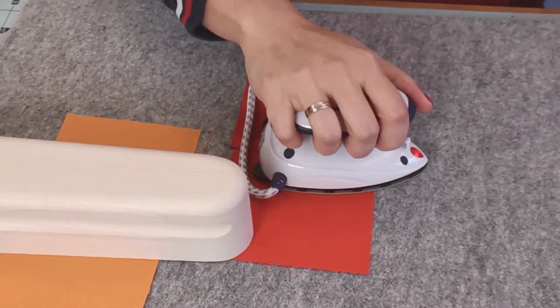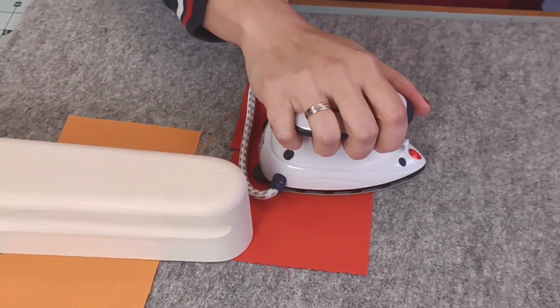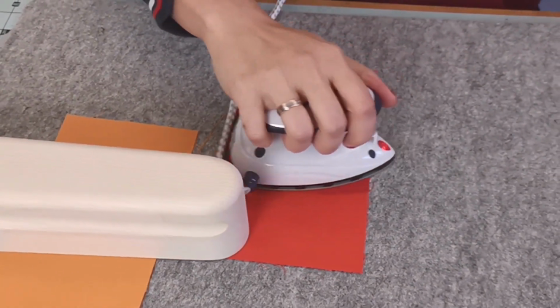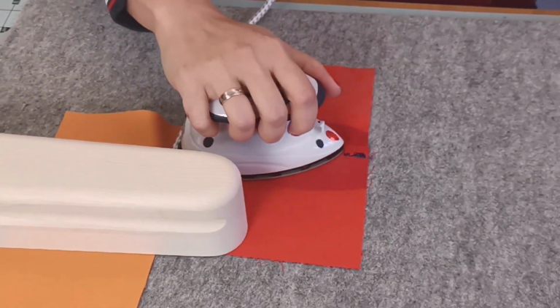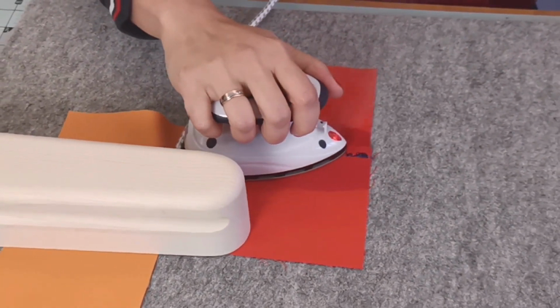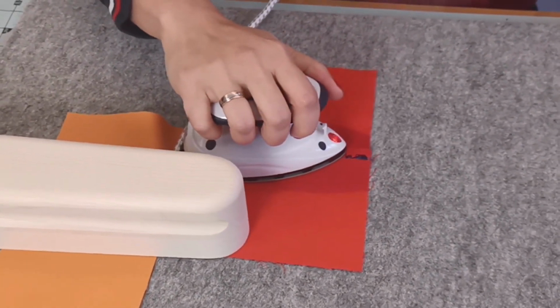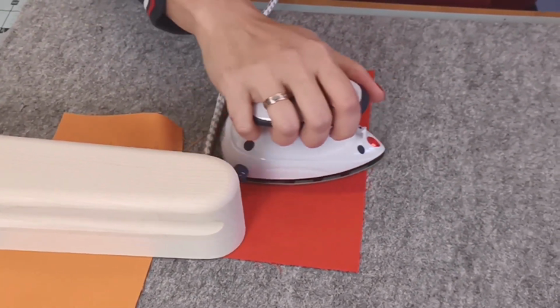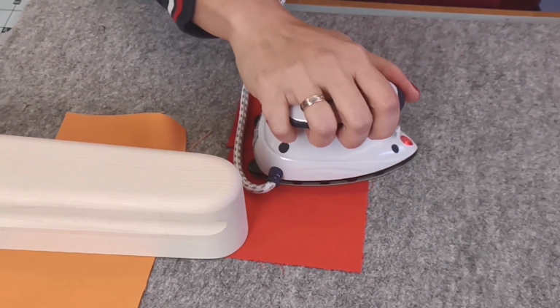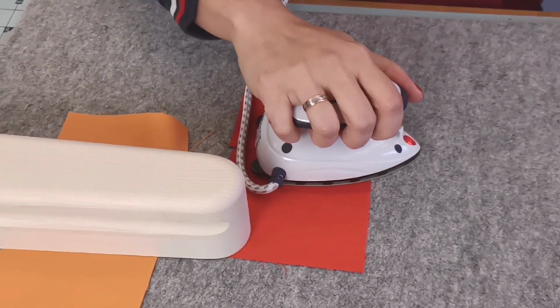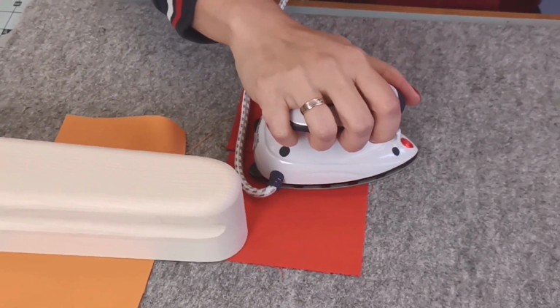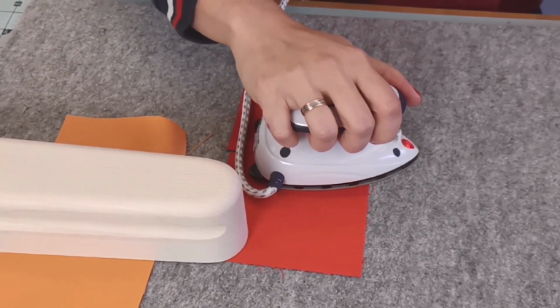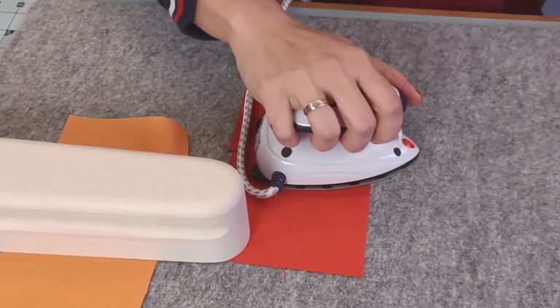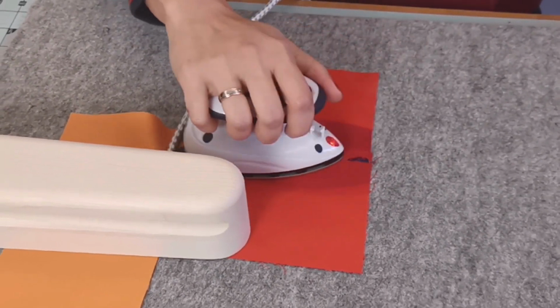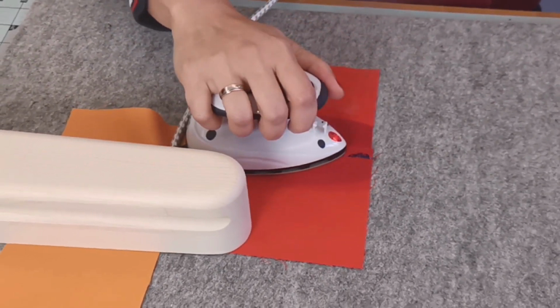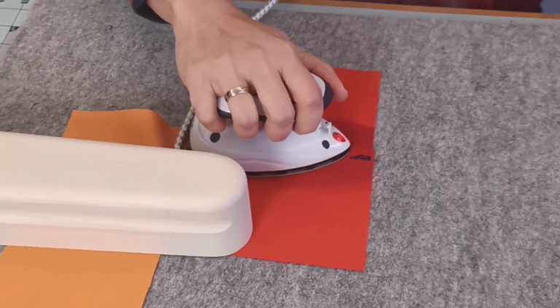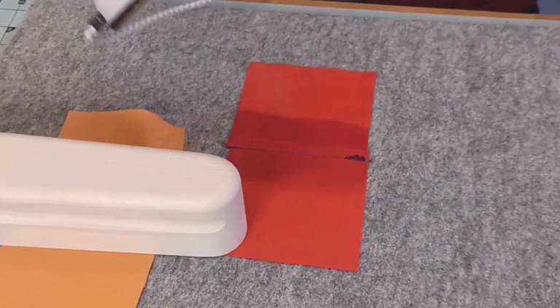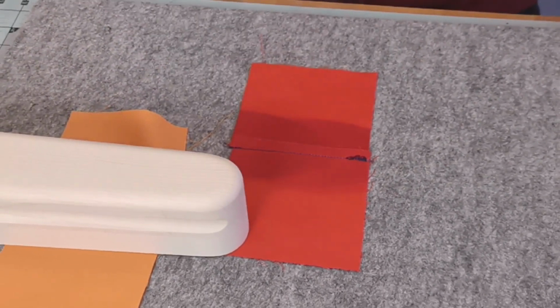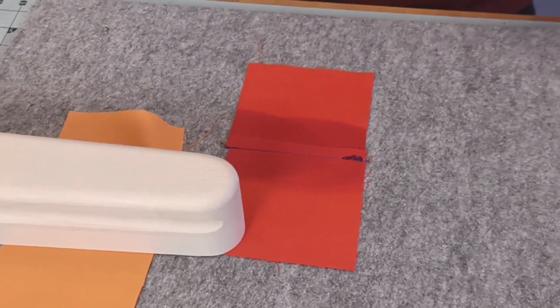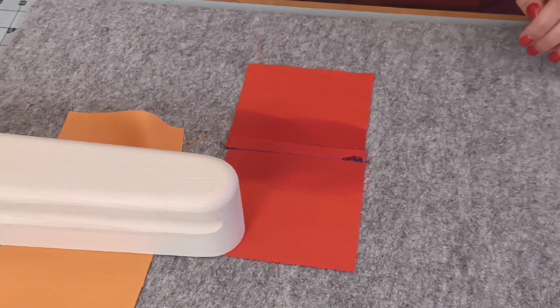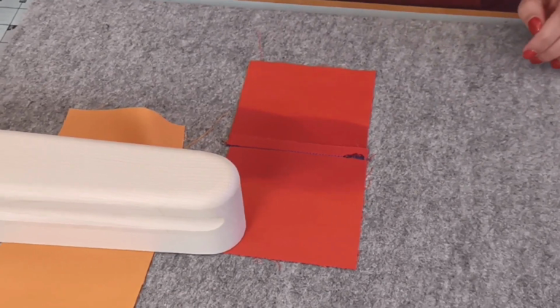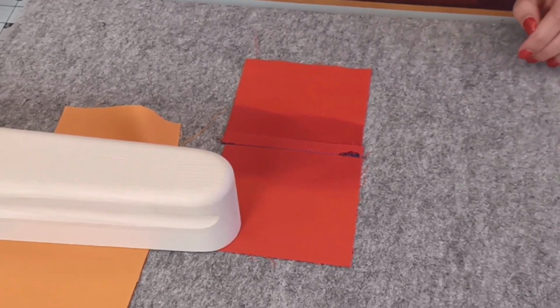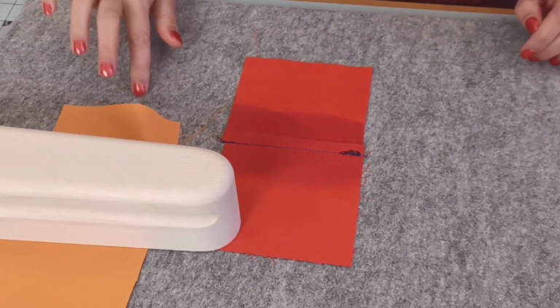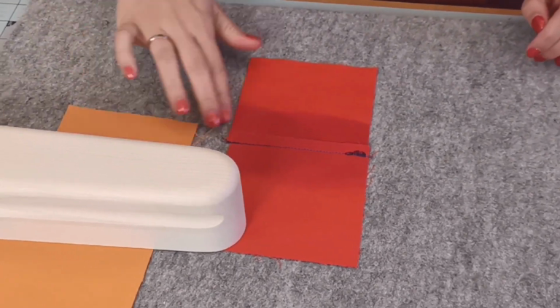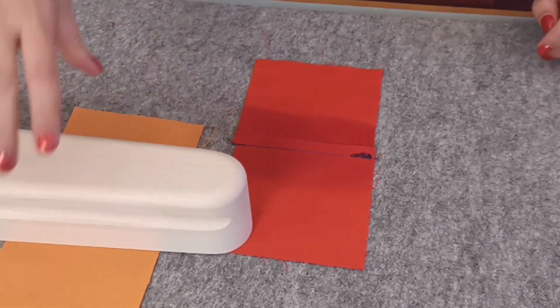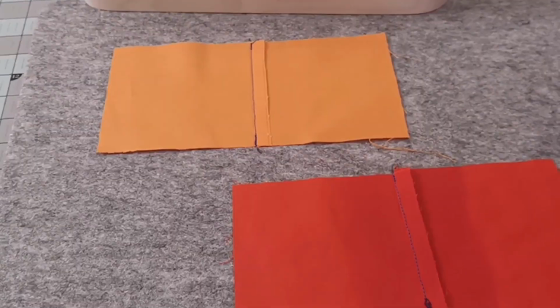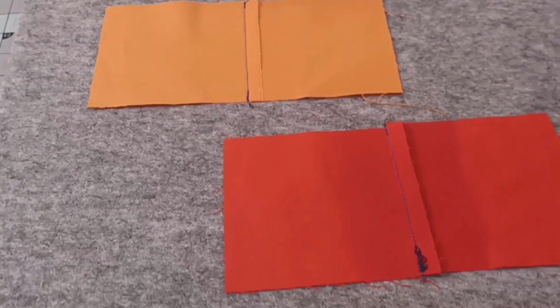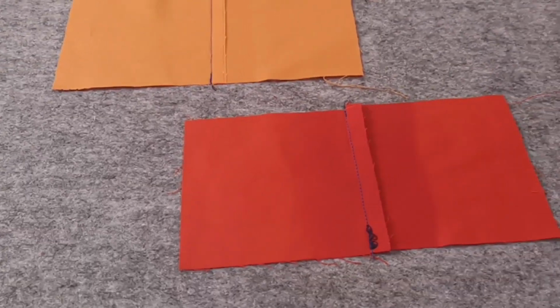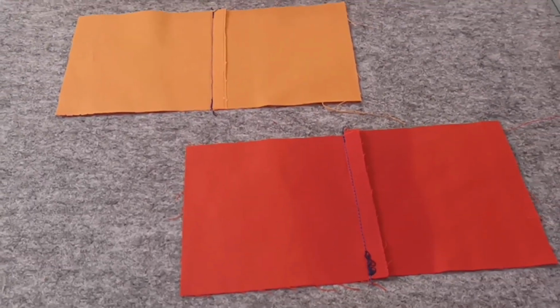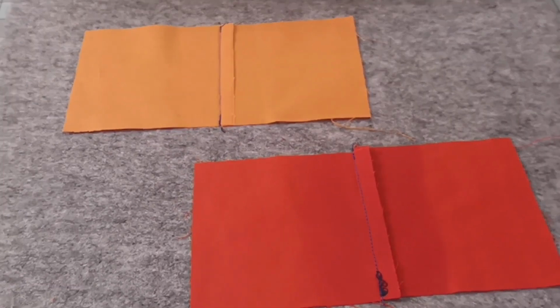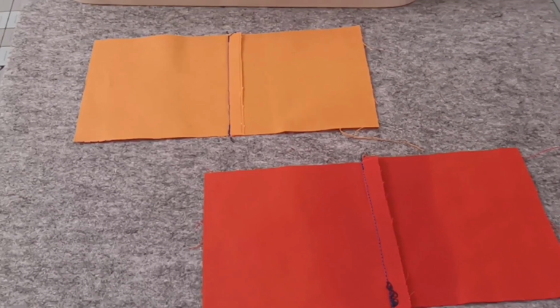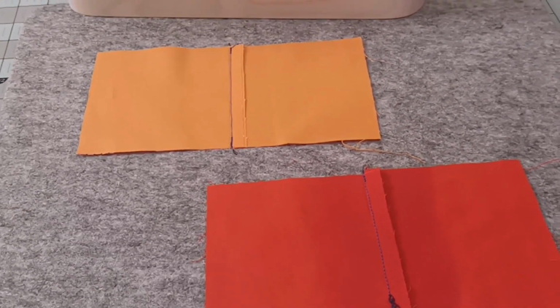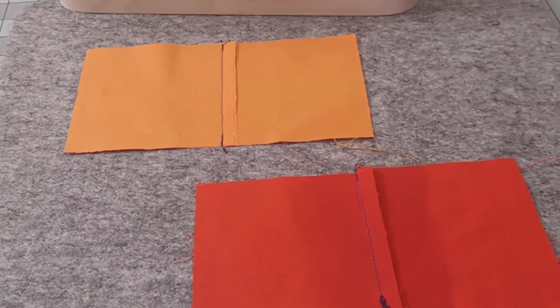You will see that the piece that I have clappered and ironed will stay super flat, whereas the other one will have the tendency to come back up just a tiny bit, which can be hindering during the further process of sewing.